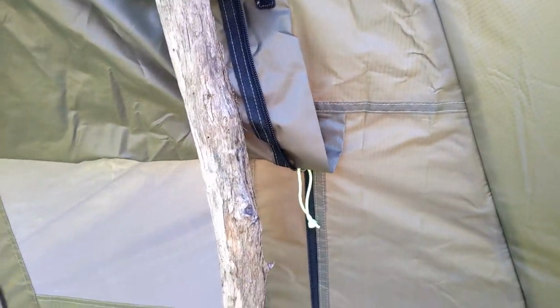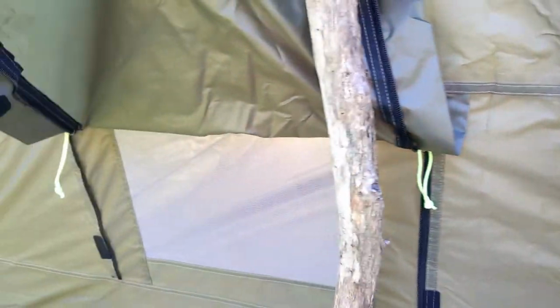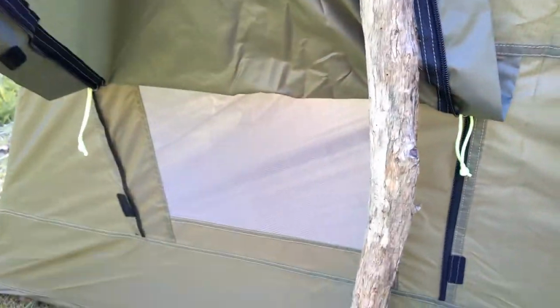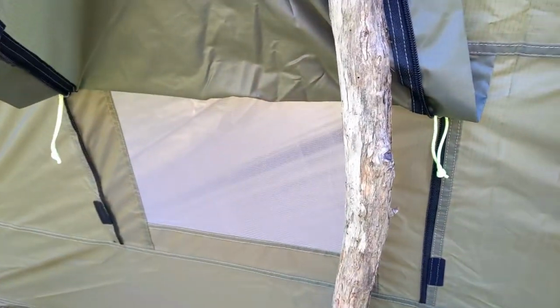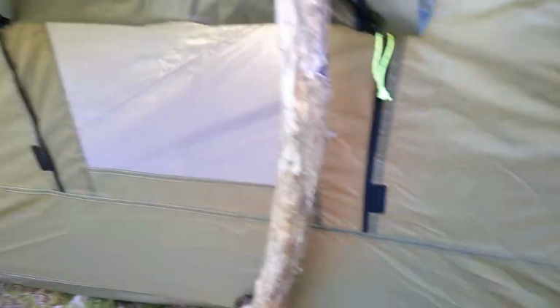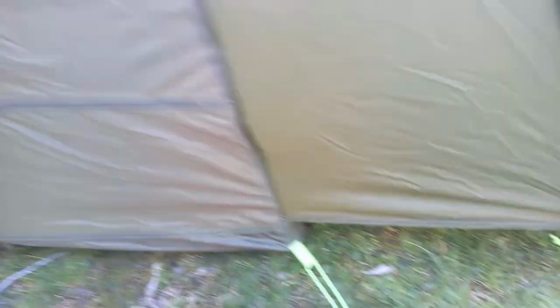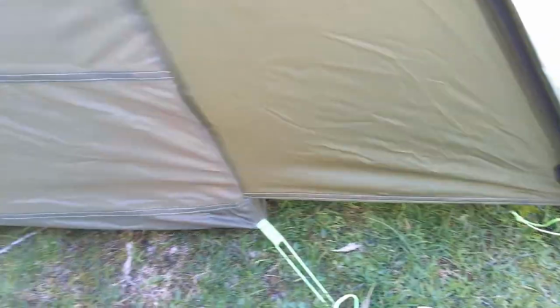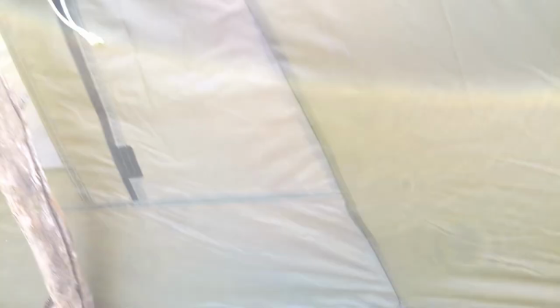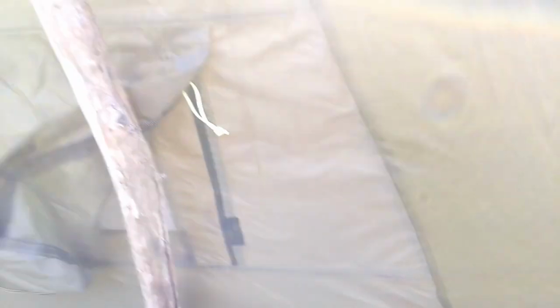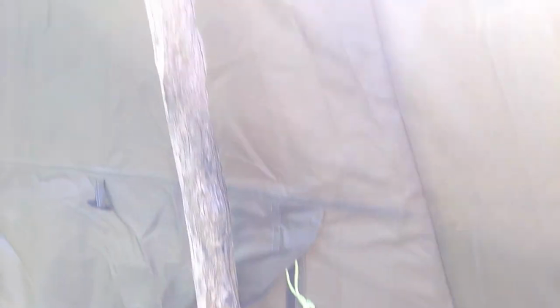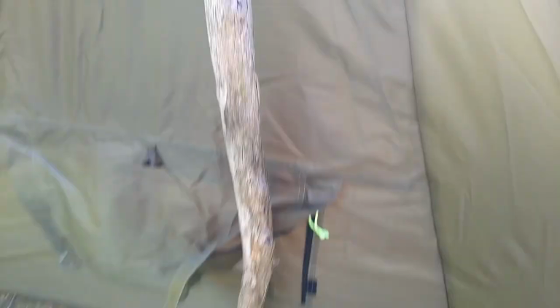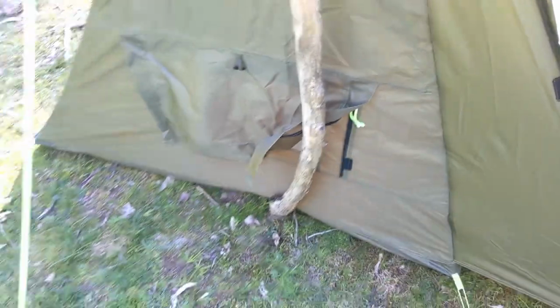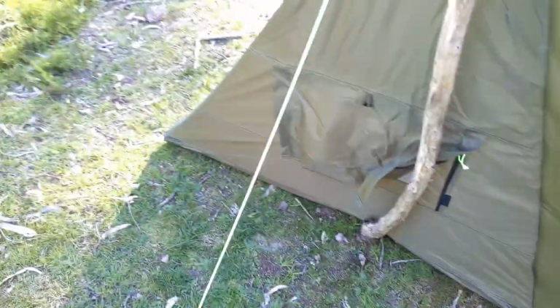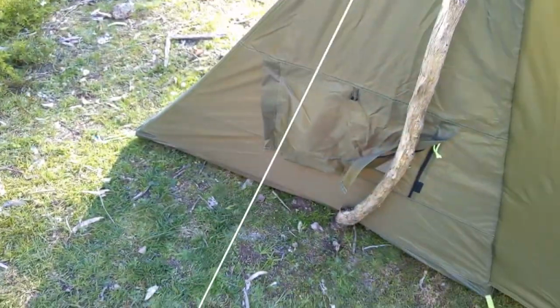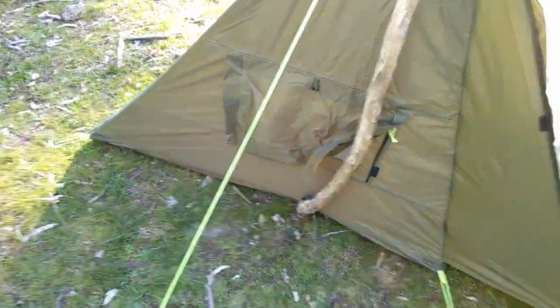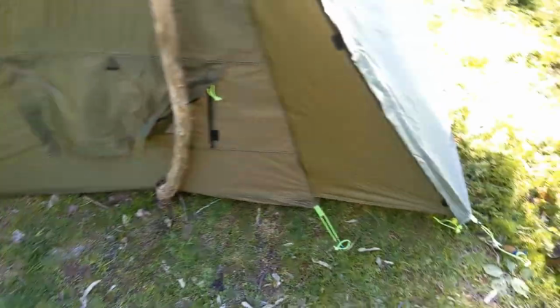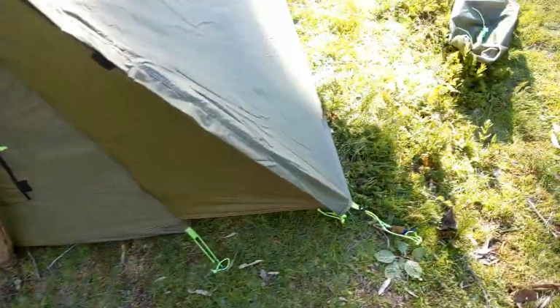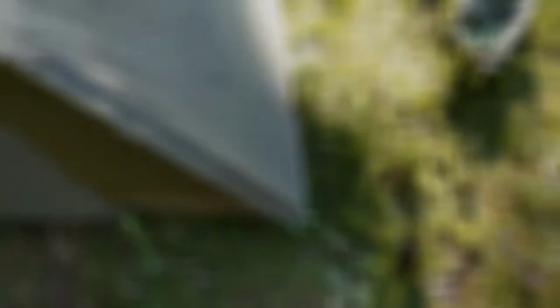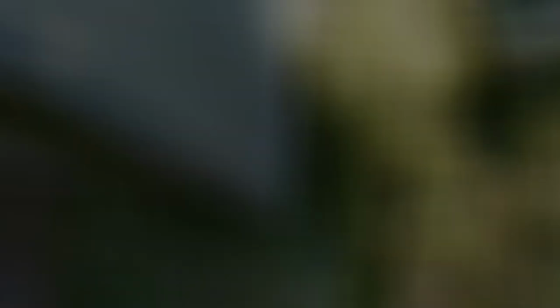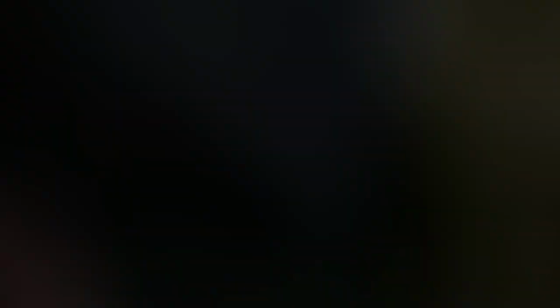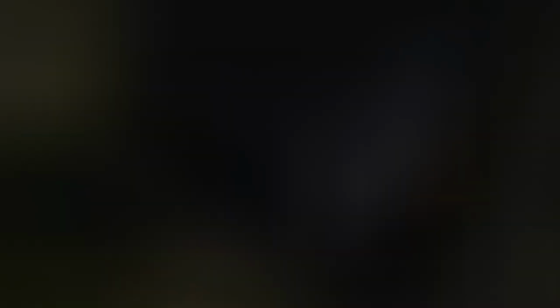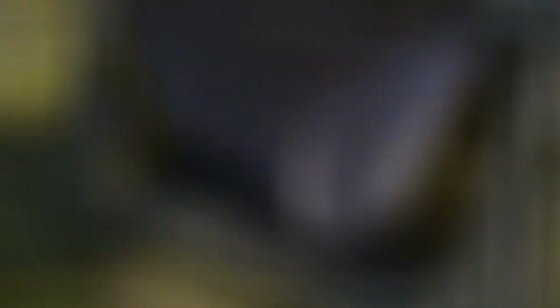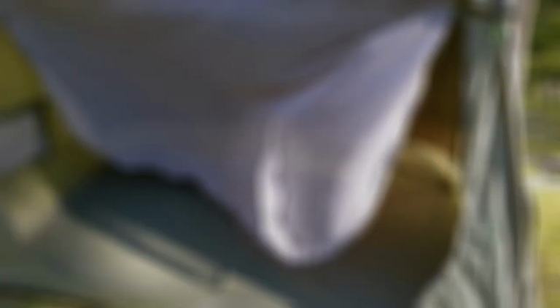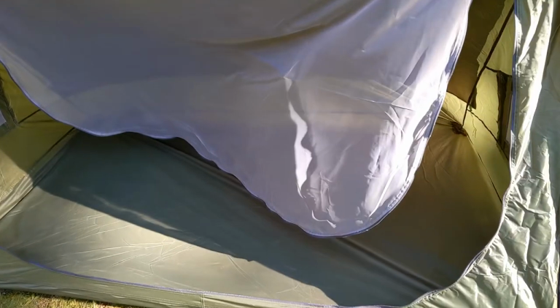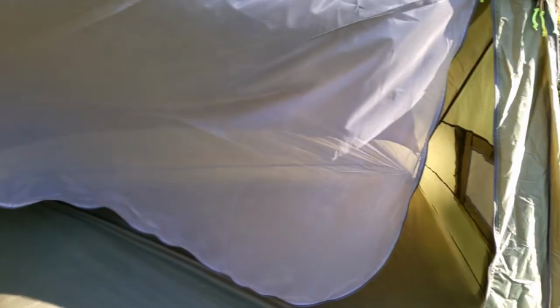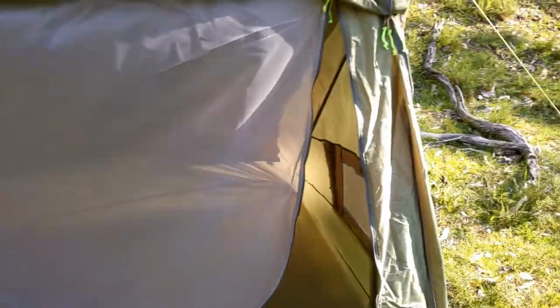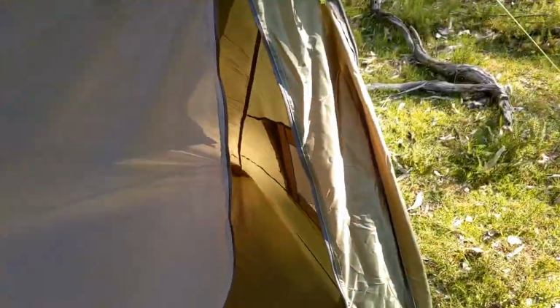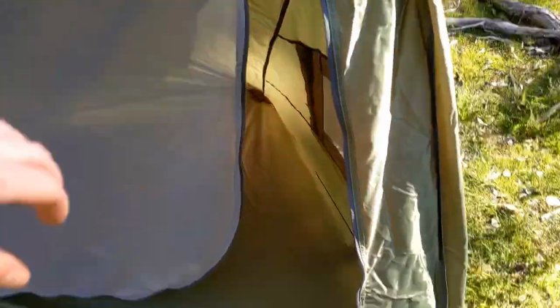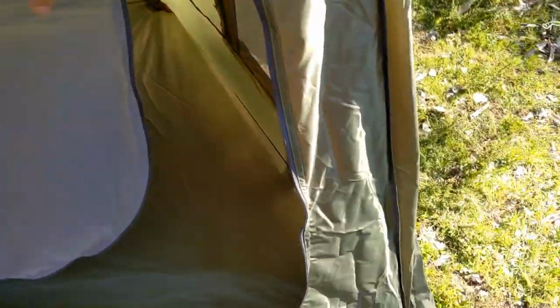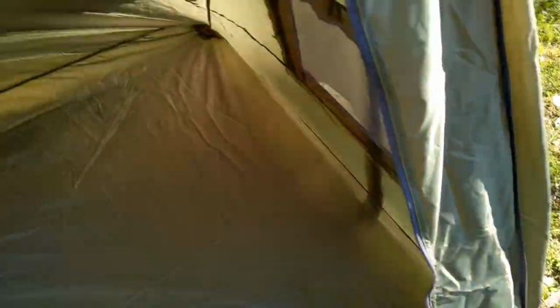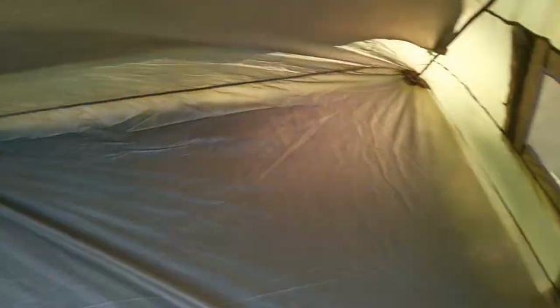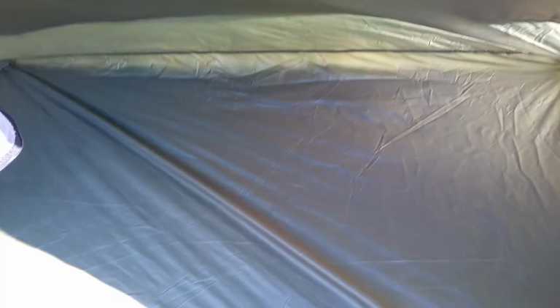It's got little windows on either end that you can tie up, and mesh internally with a bug net.